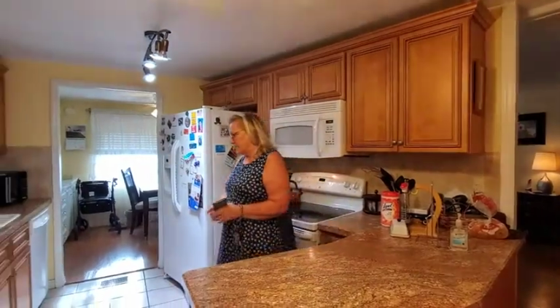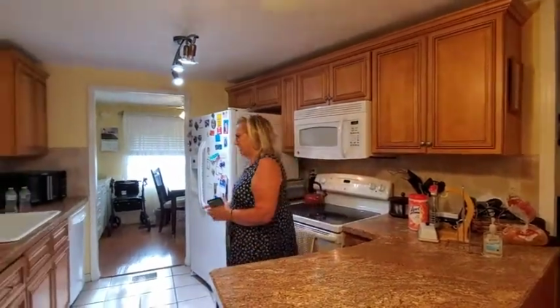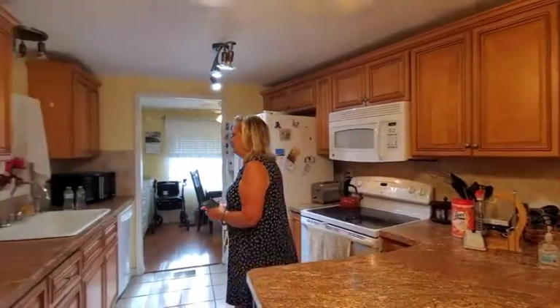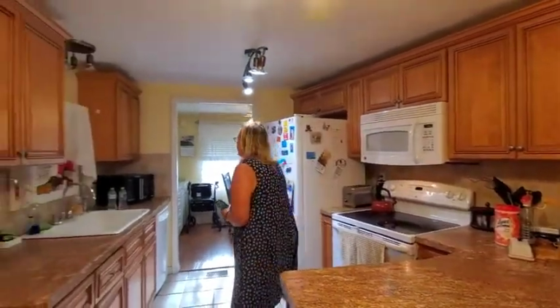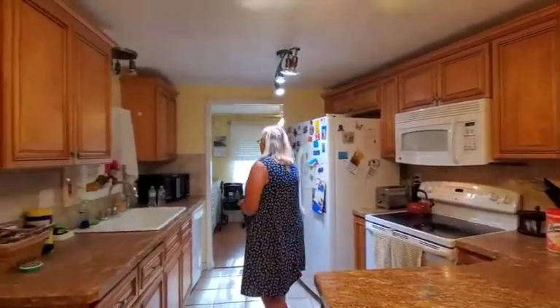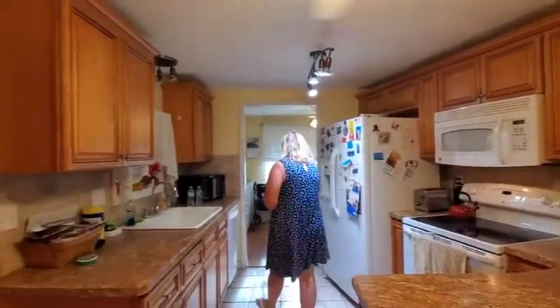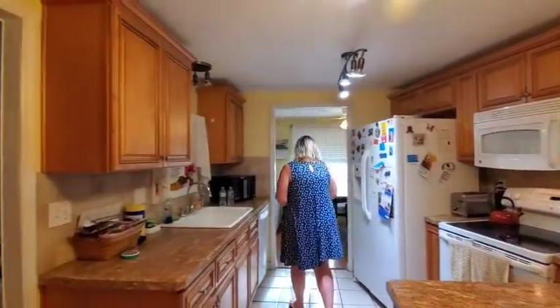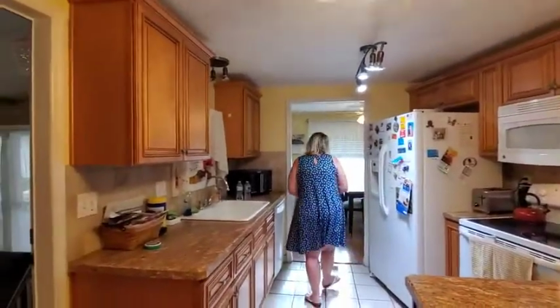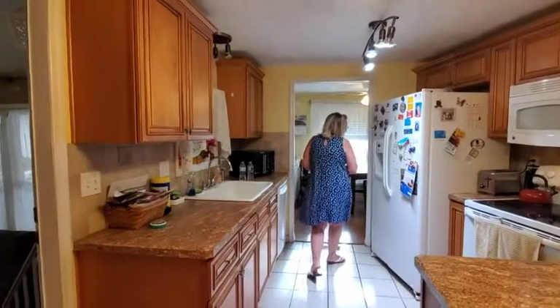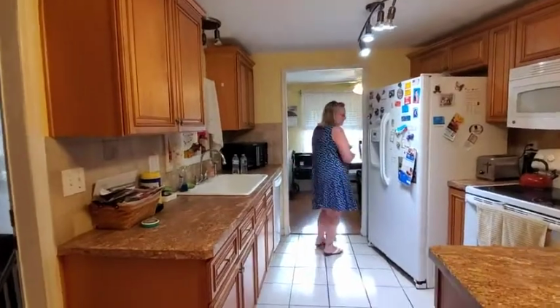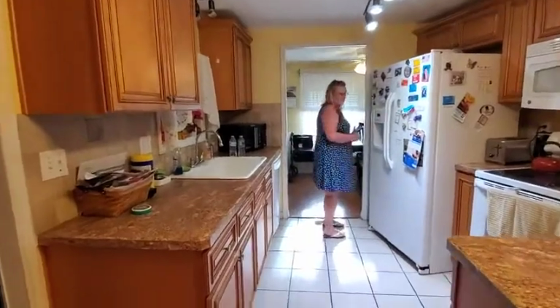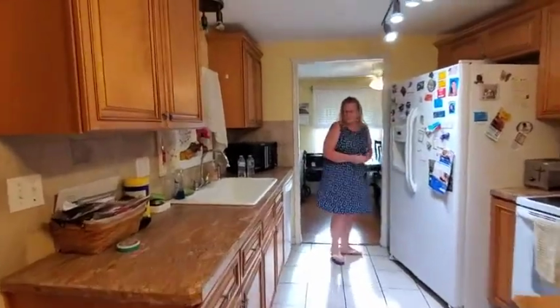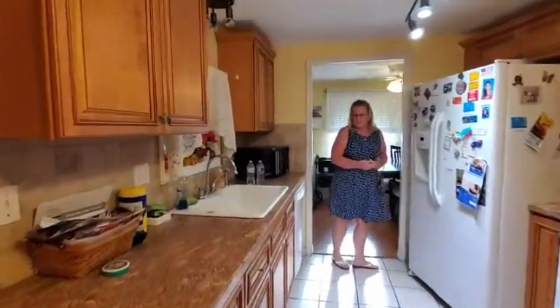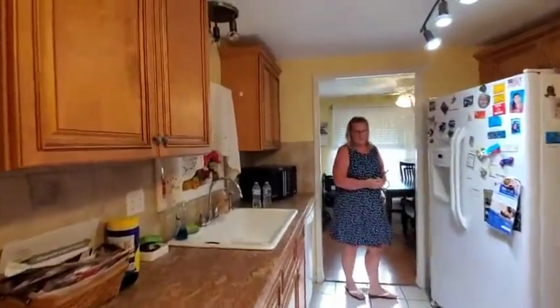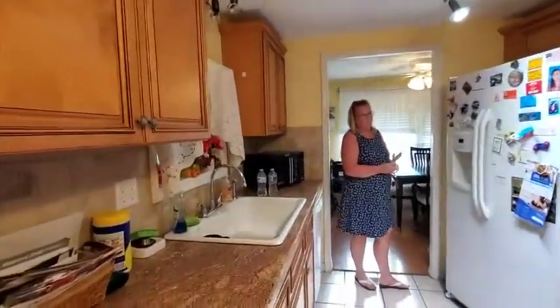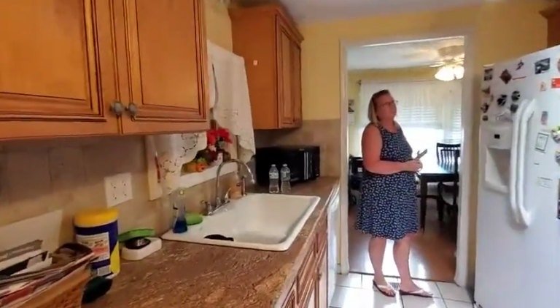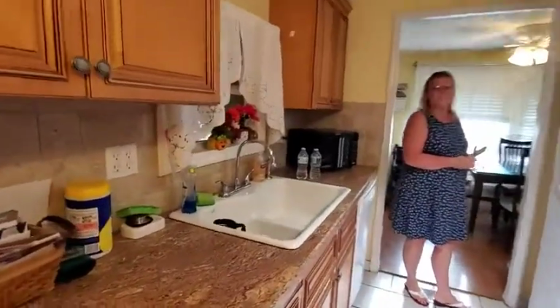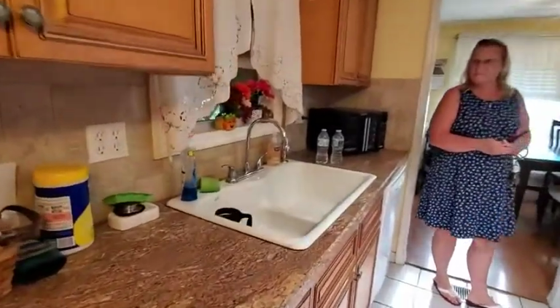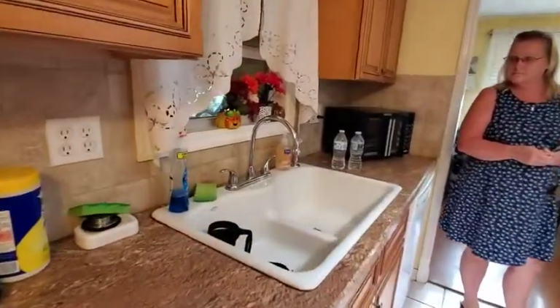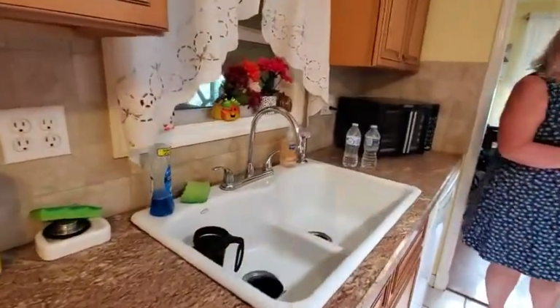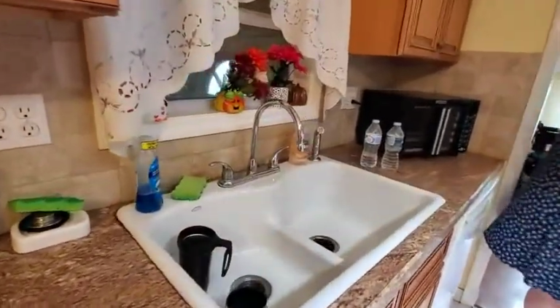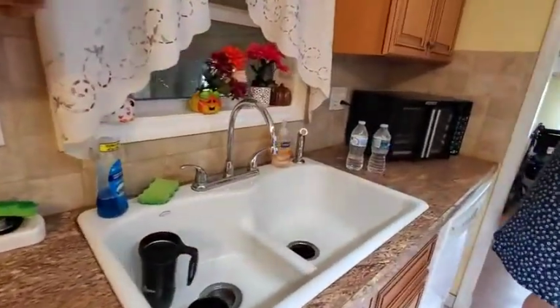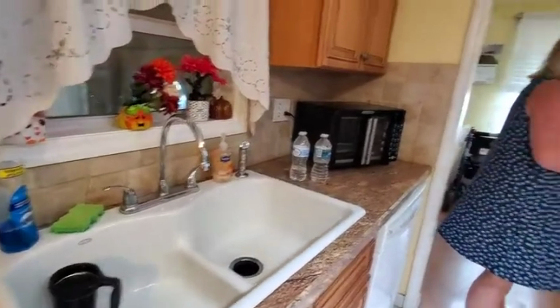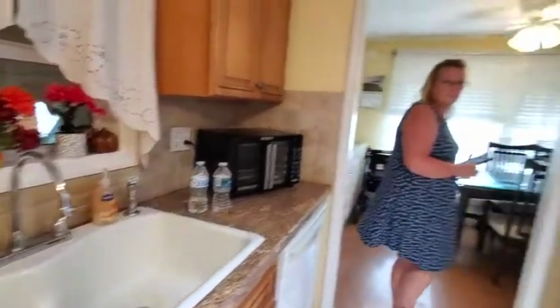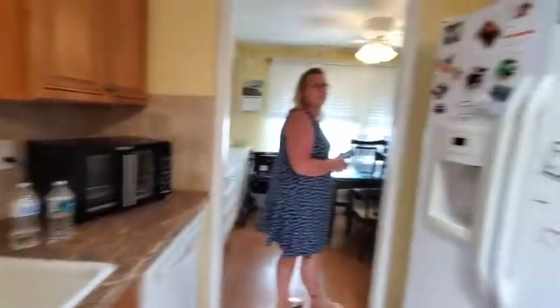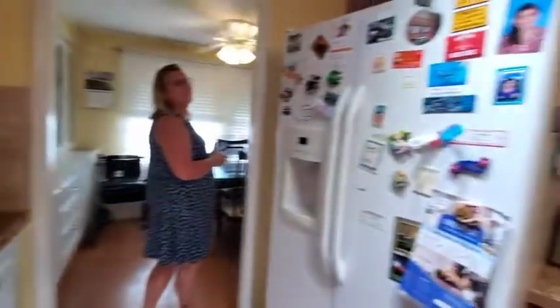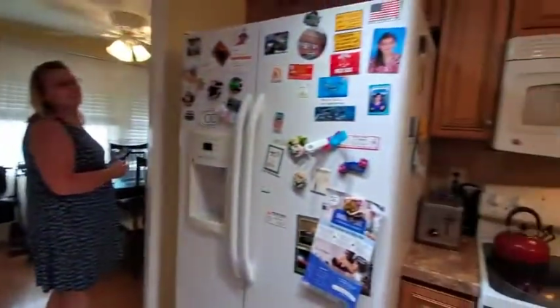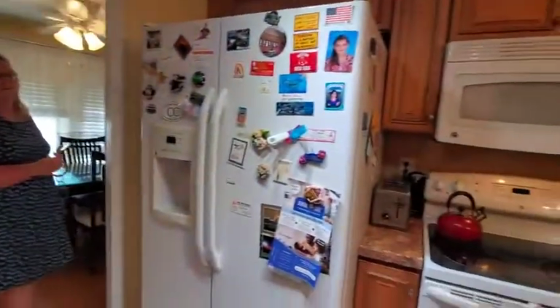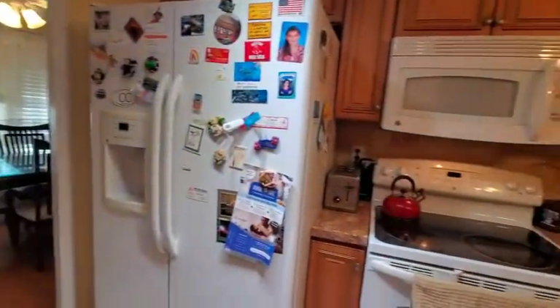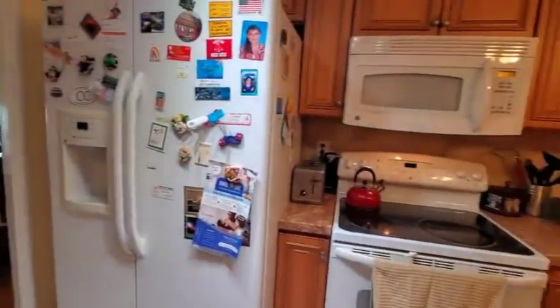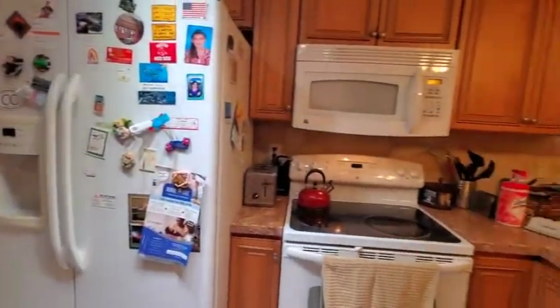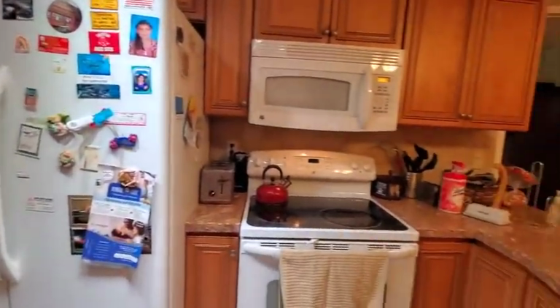We have an updated kitchen with some nice appliances in here and nice trap lighting.